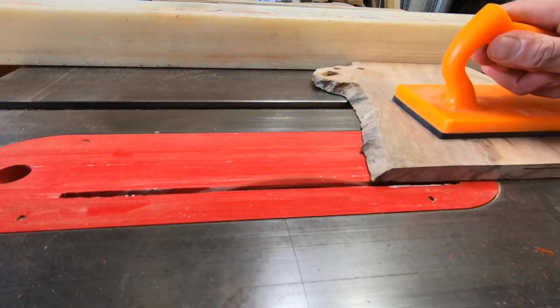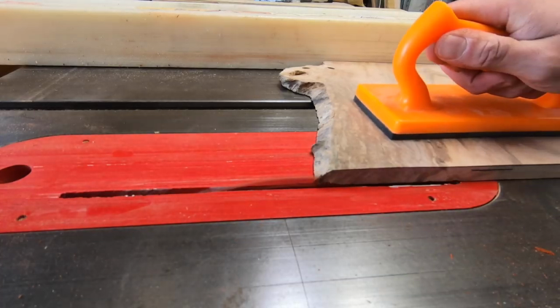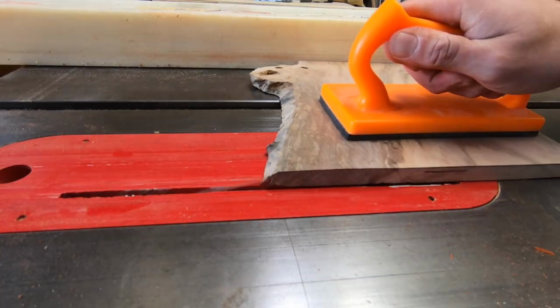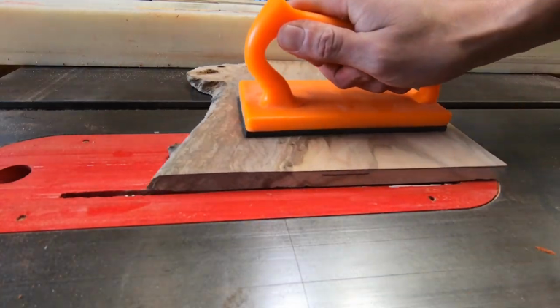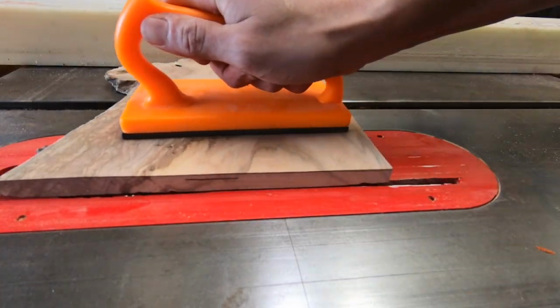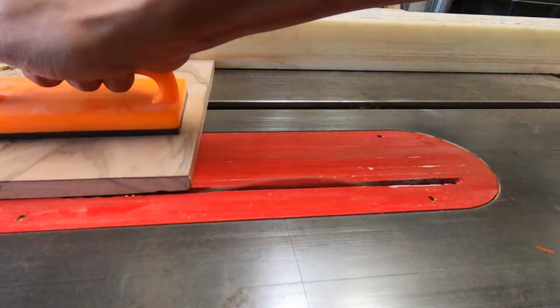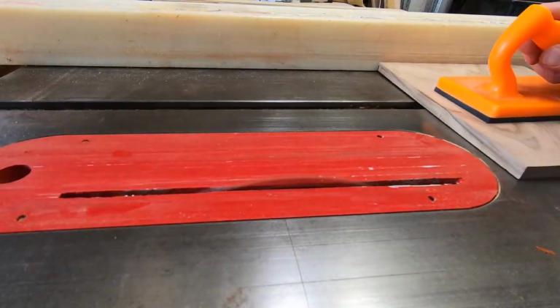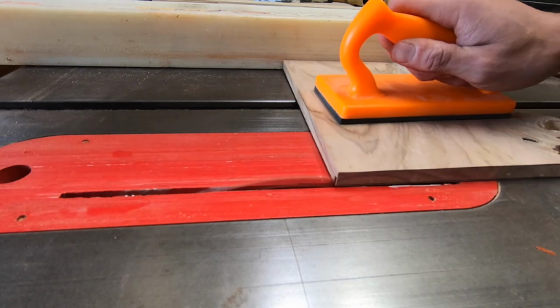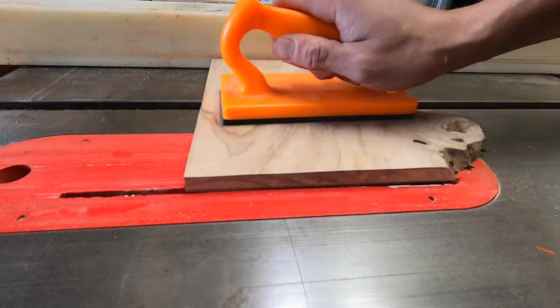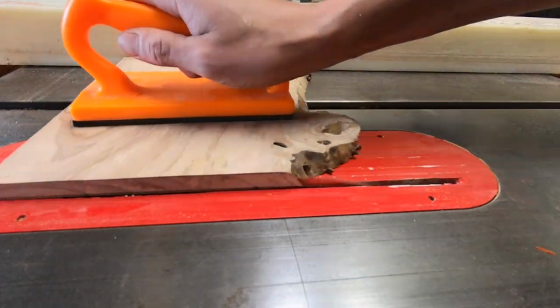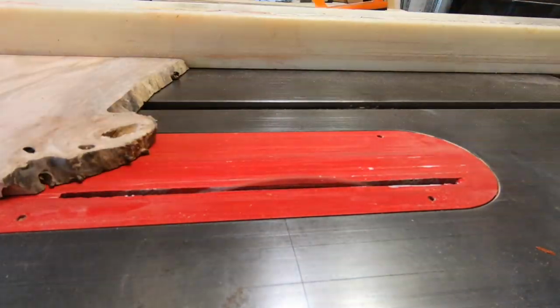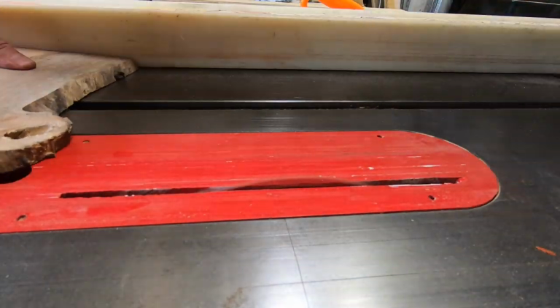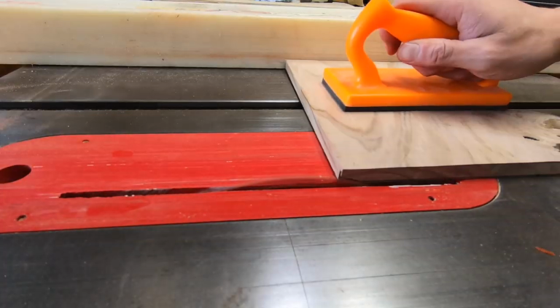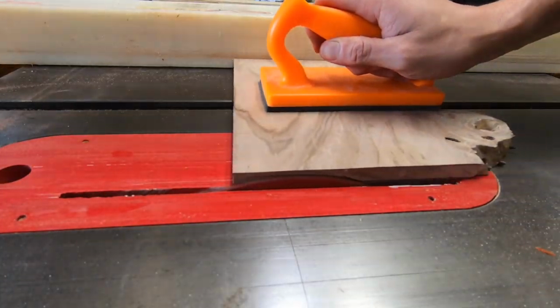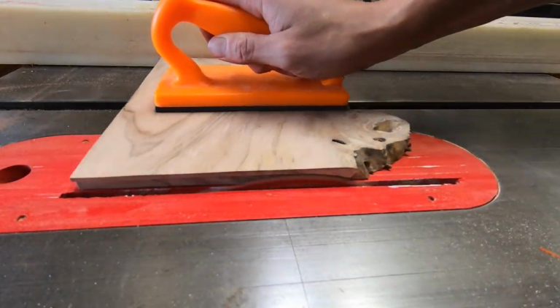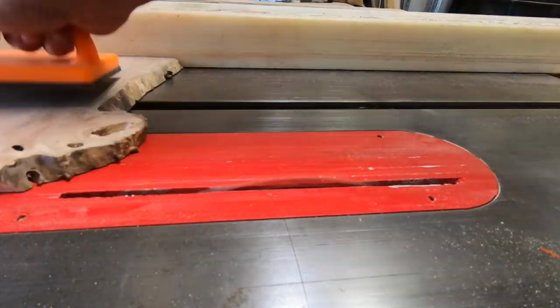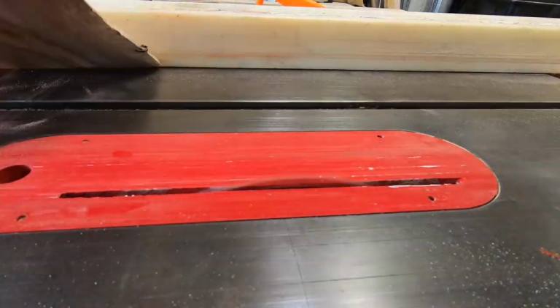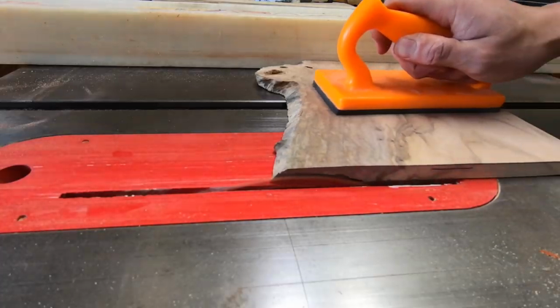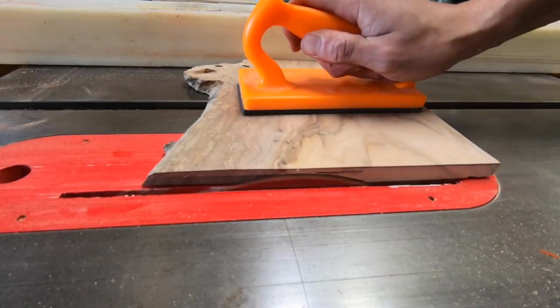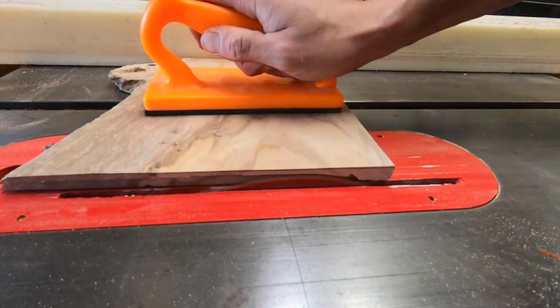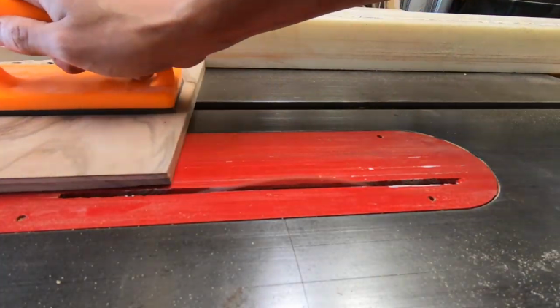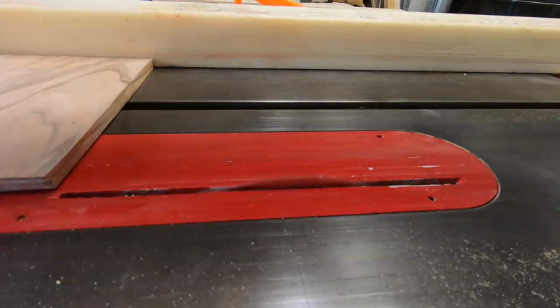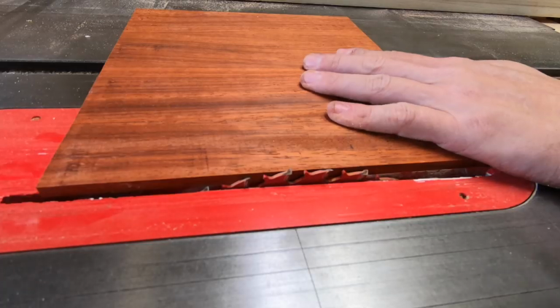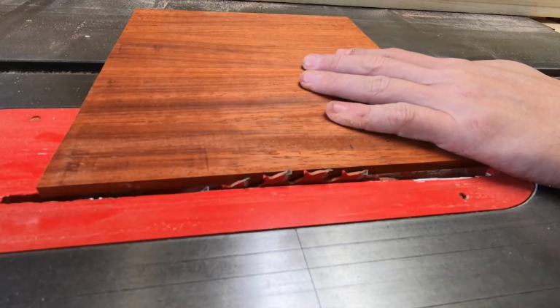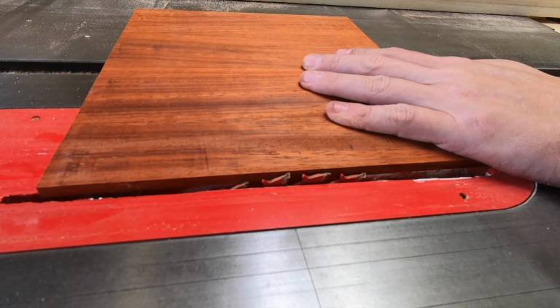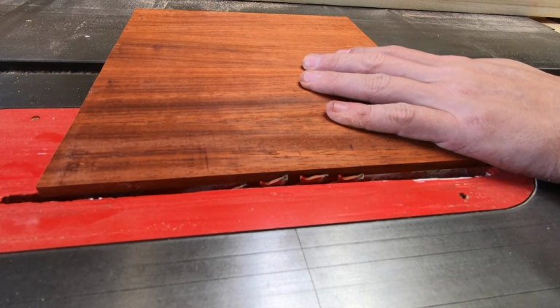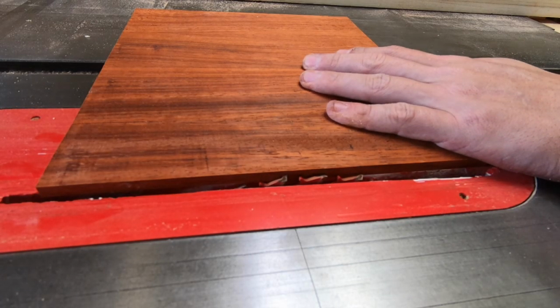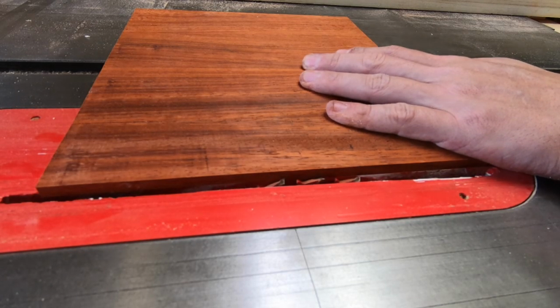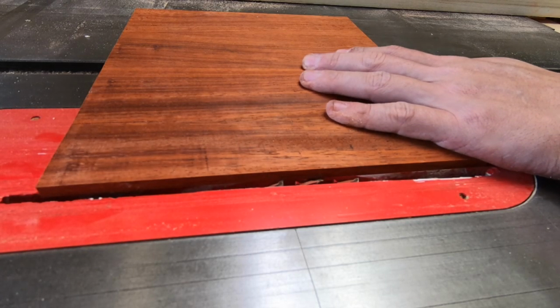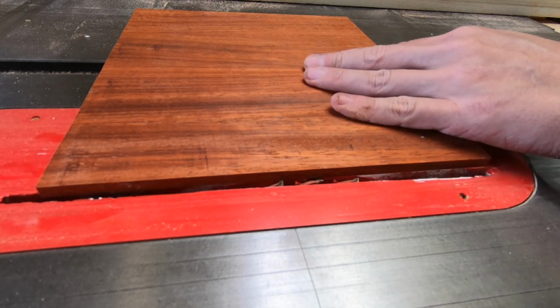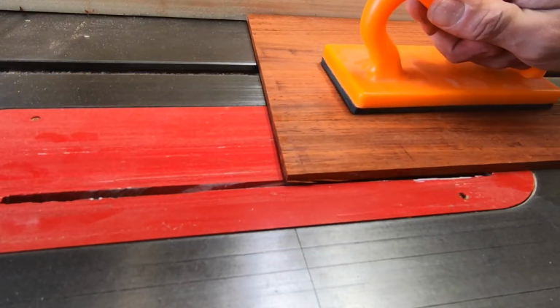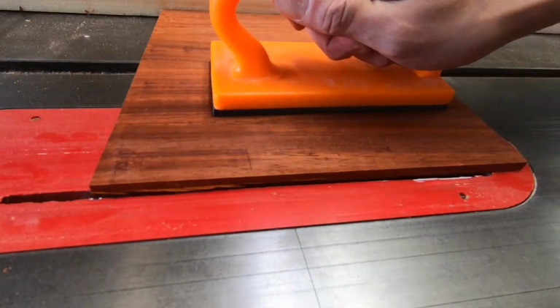After that was done, I rabbeted the parallel straight edges. The bottom panel had four straight edges so I rabbeted those as well opposite the fence.